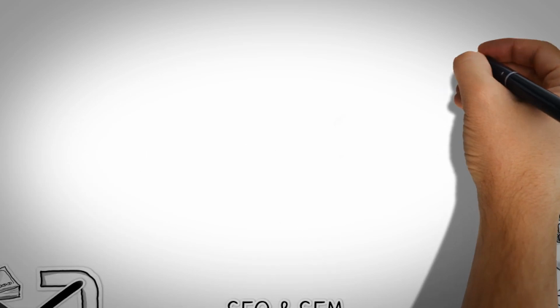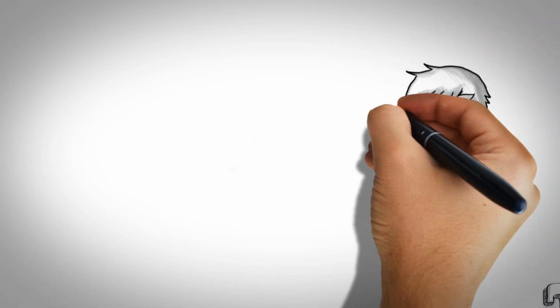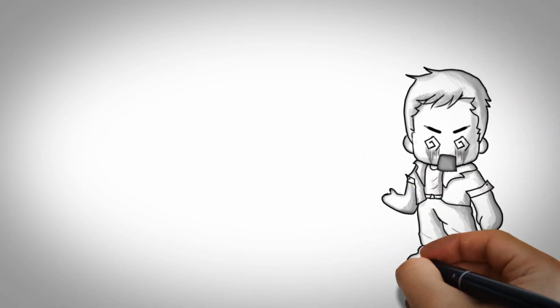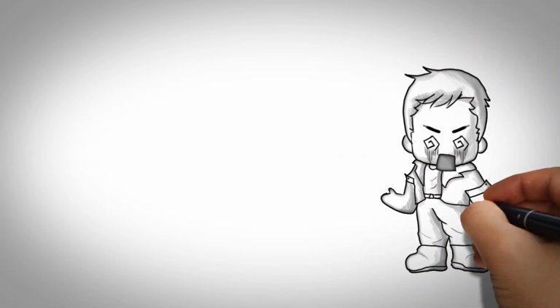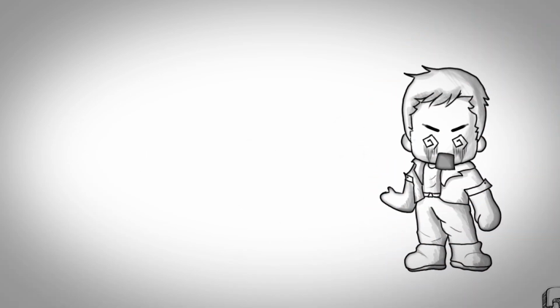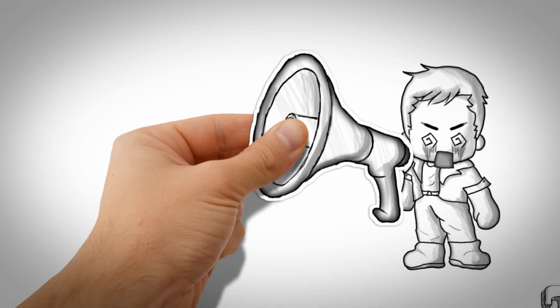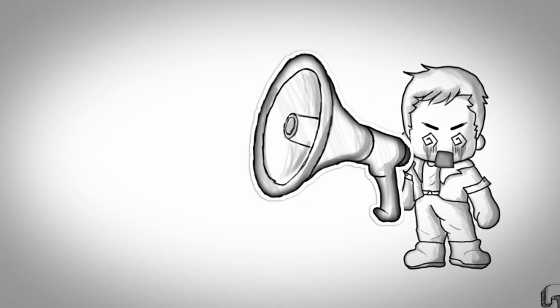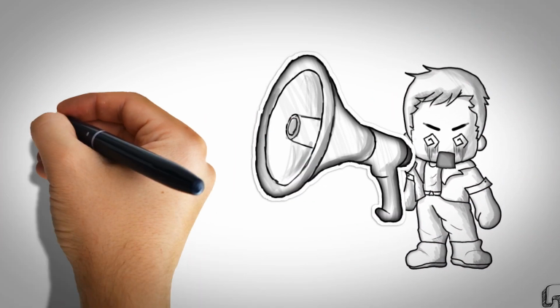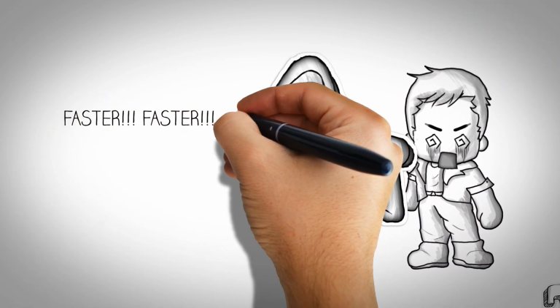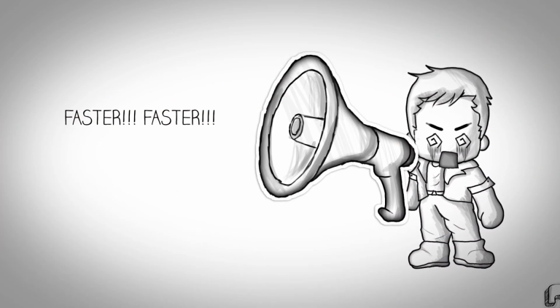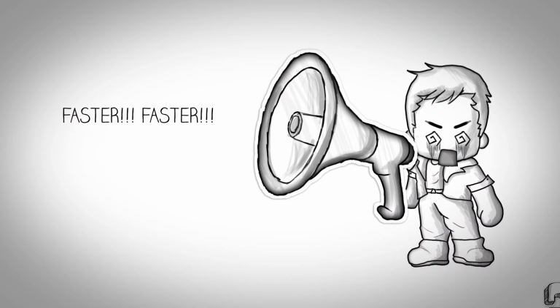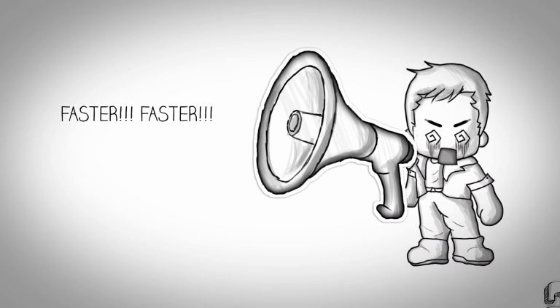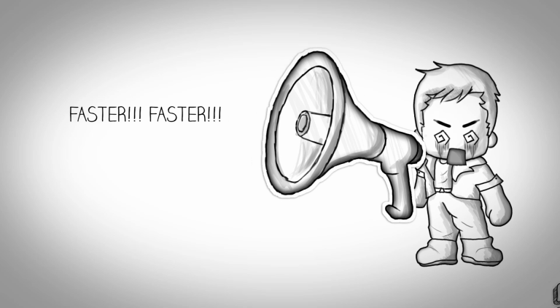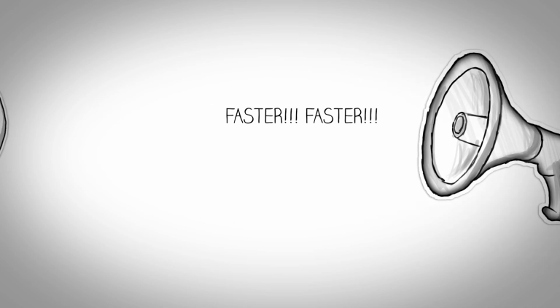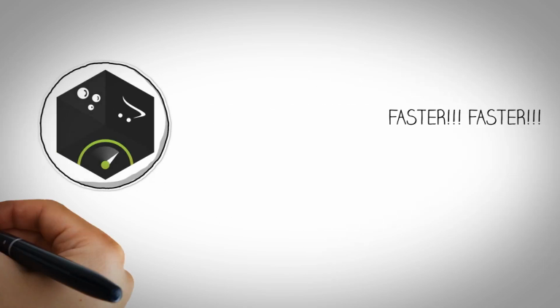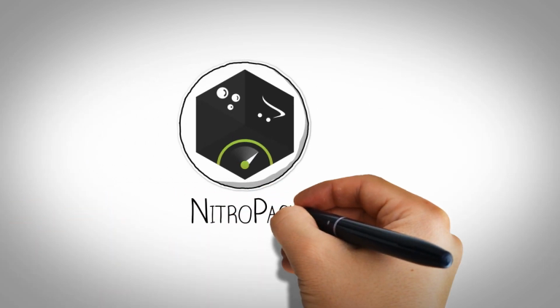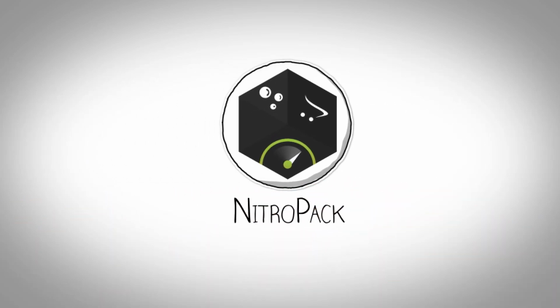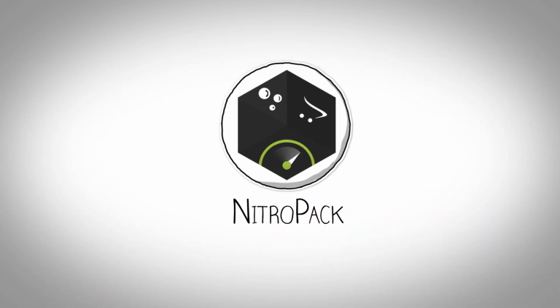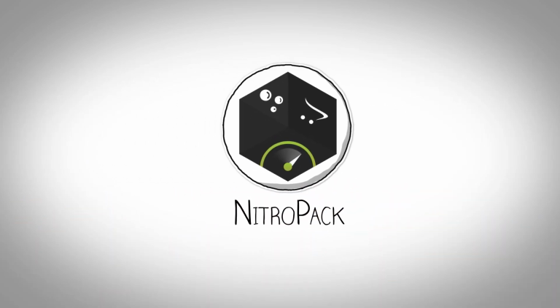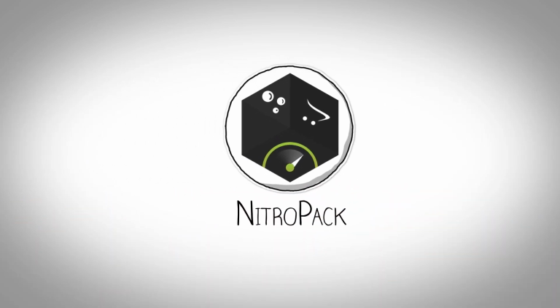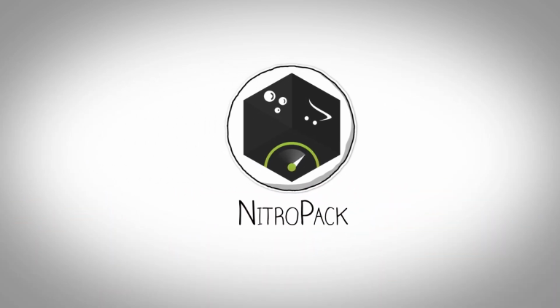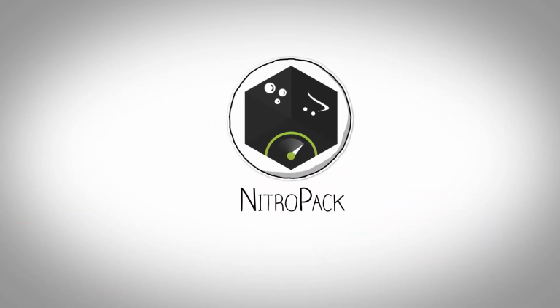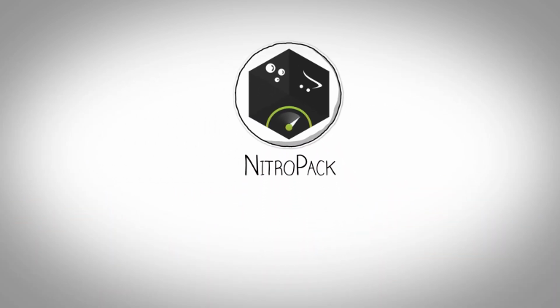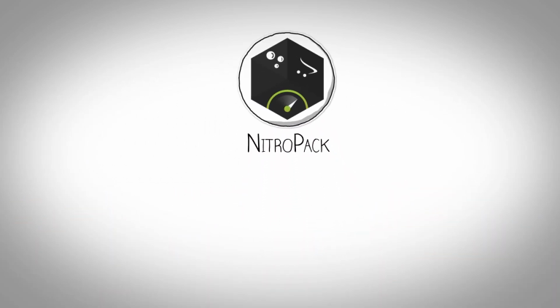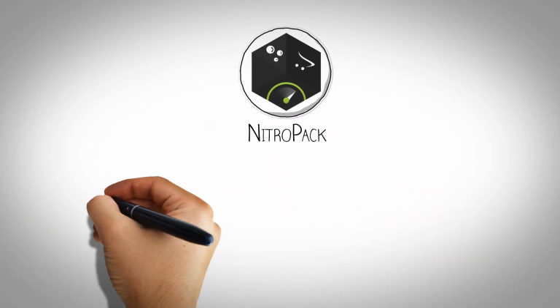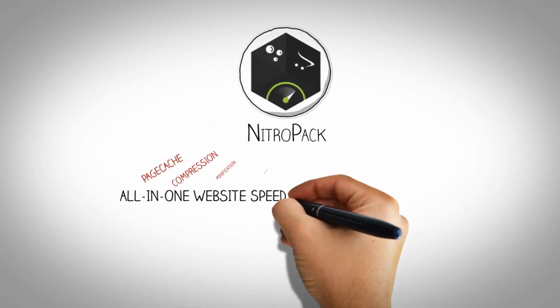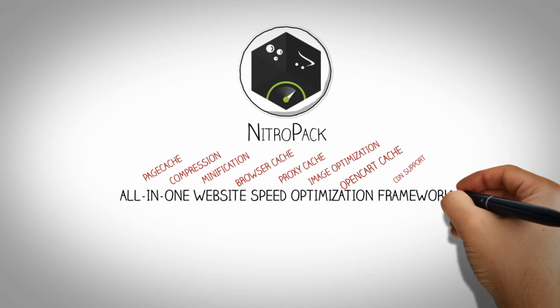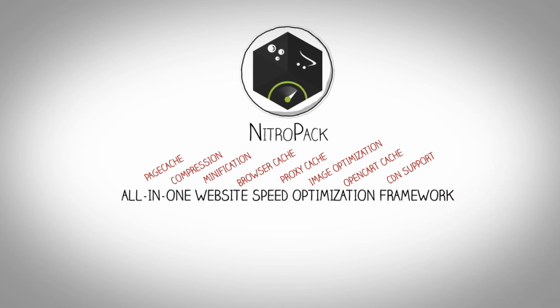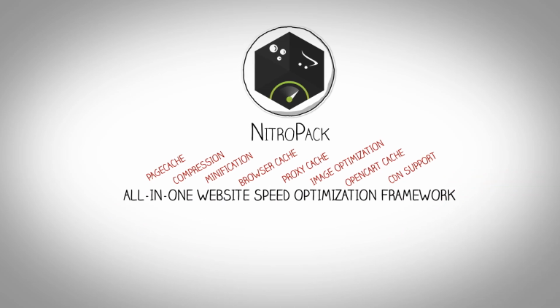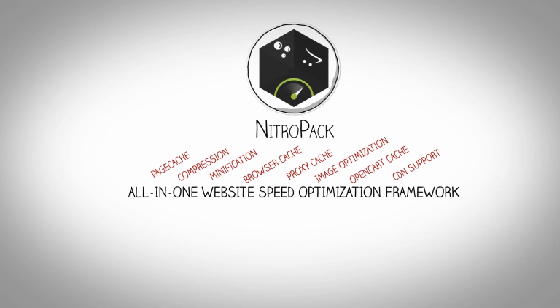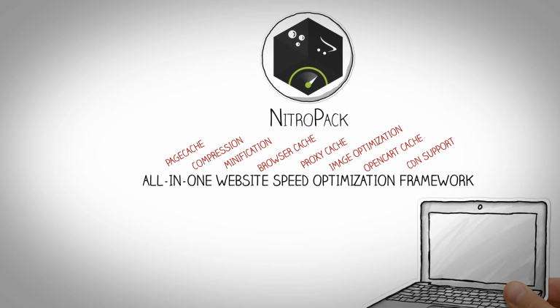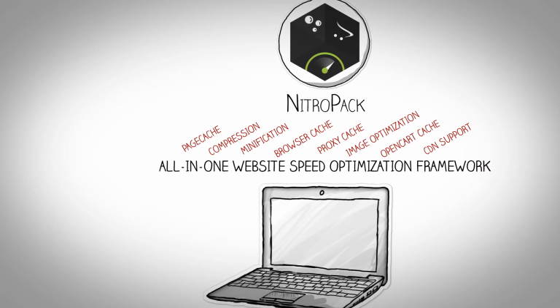If only Jack could tell his website what he wants and solve all of these problems. Jack, meet NitroPak. NitroPak is an all-in-one website speed optimization framework.